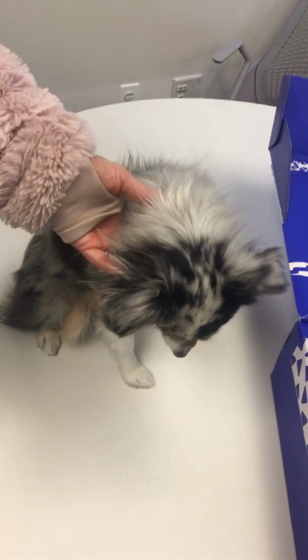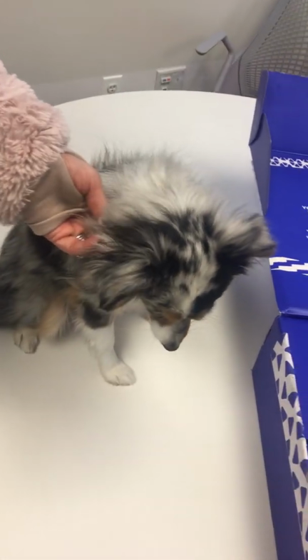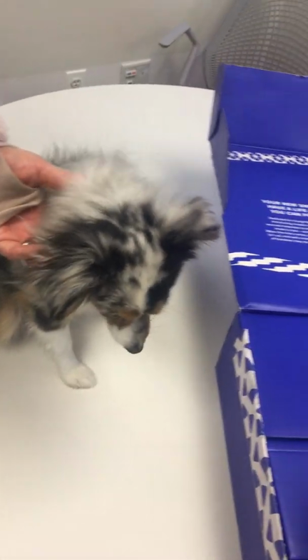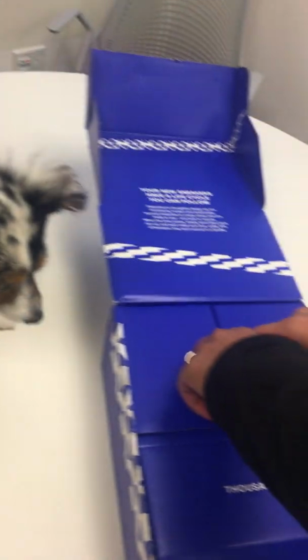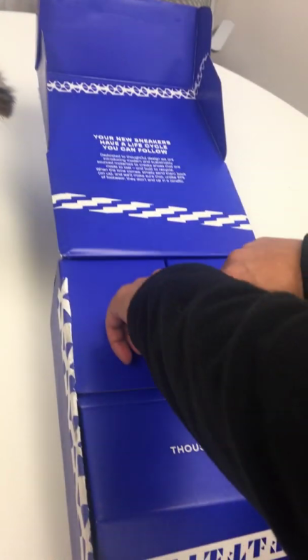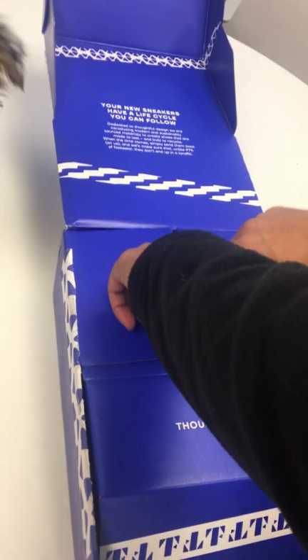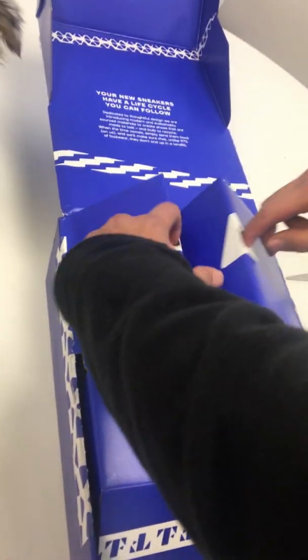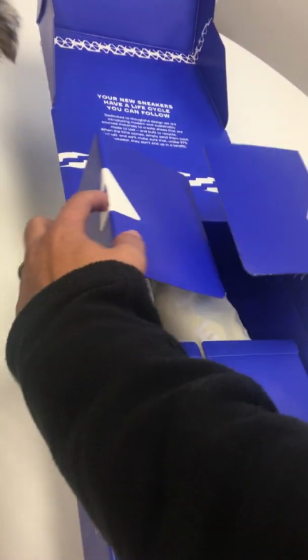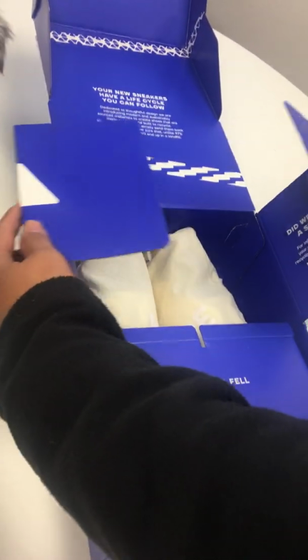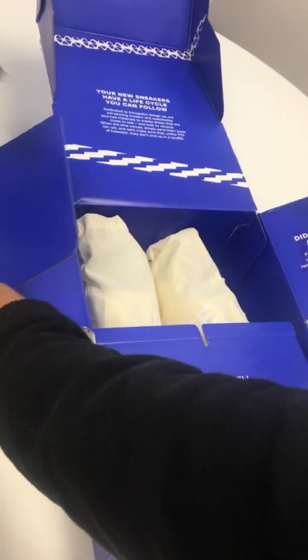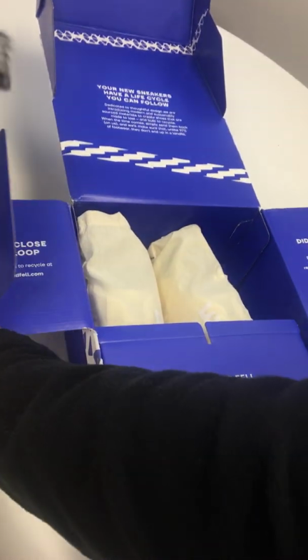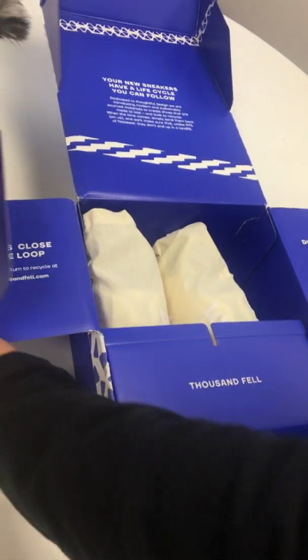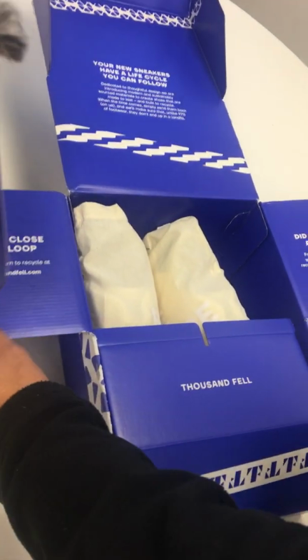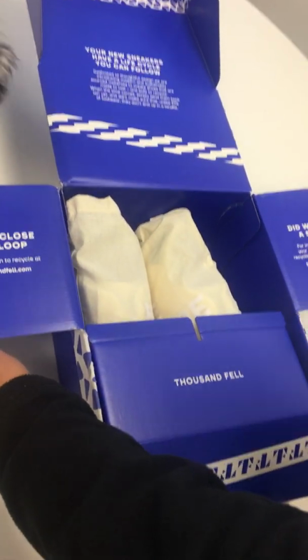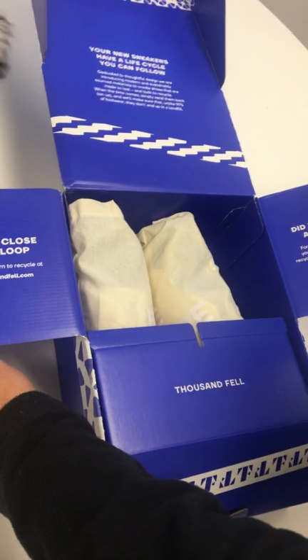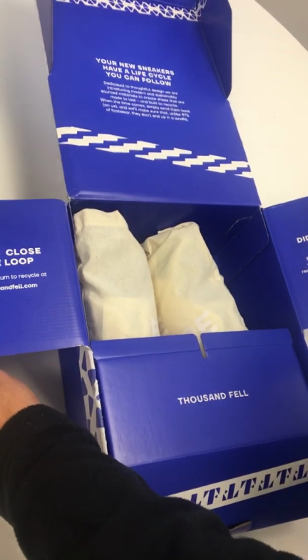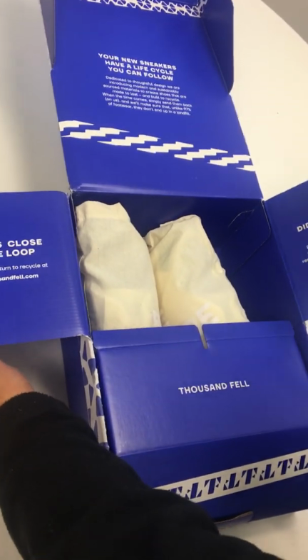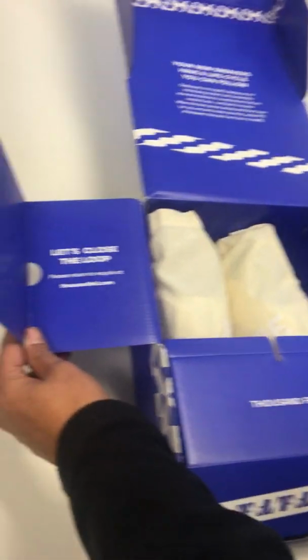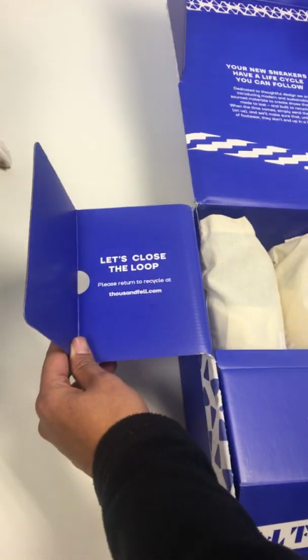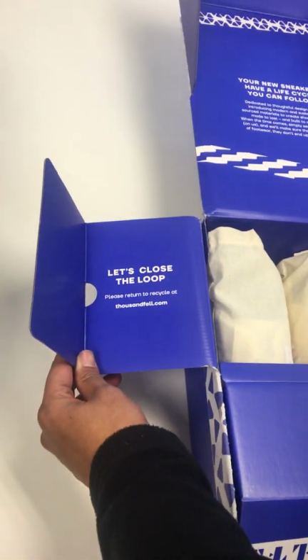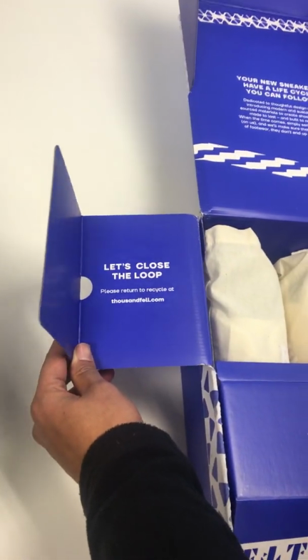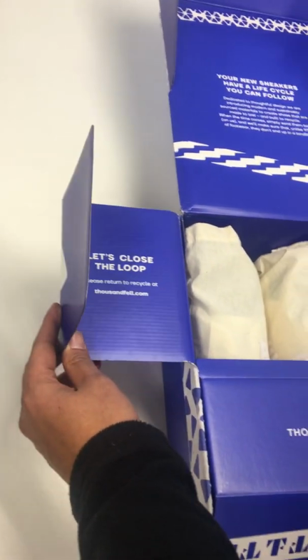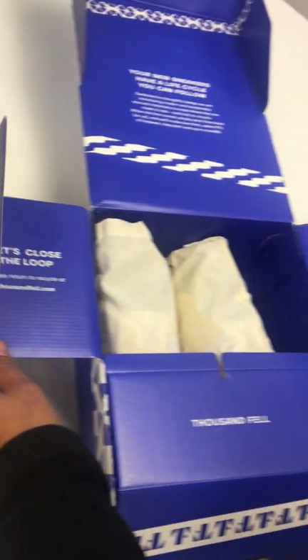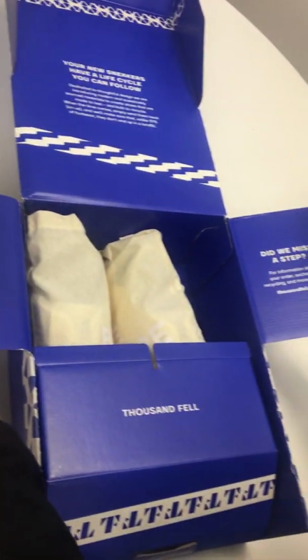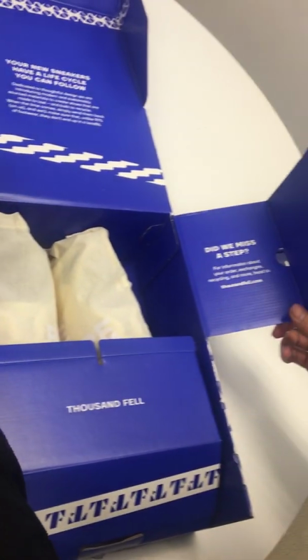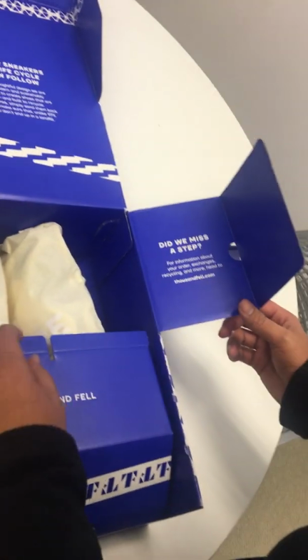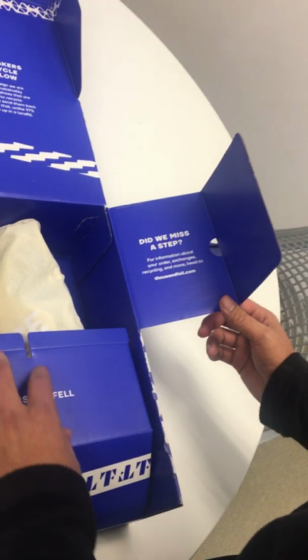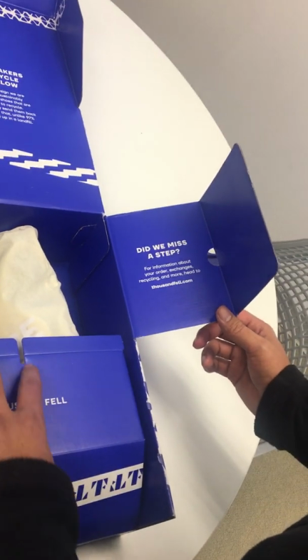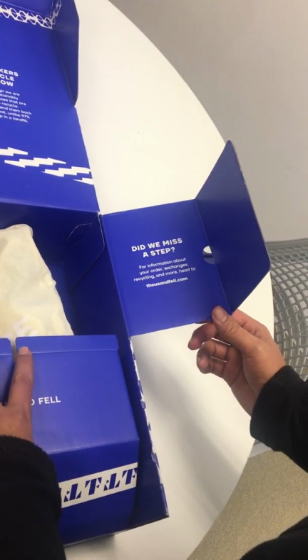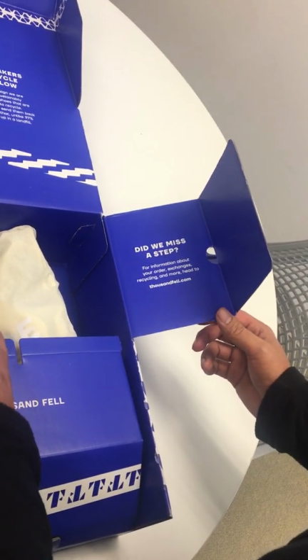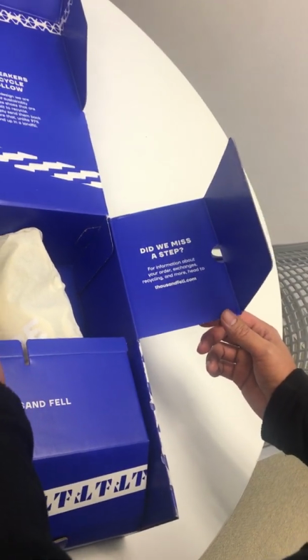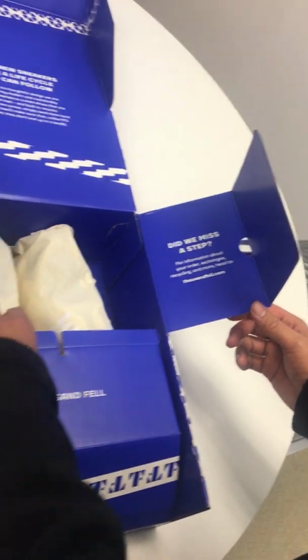Do you hear that, Crystal? Awesome. Let's close the loop. Please return to Recycle at thousandphill.com. Did we miss this step? For information about your order, exchanges, or recycling more, visit thousandphill.com.